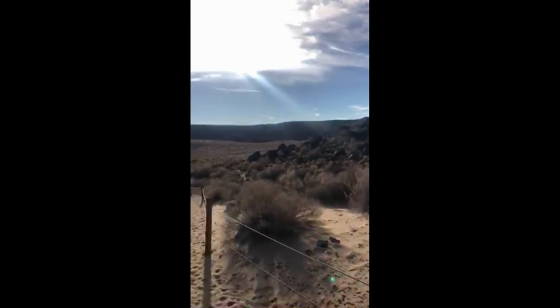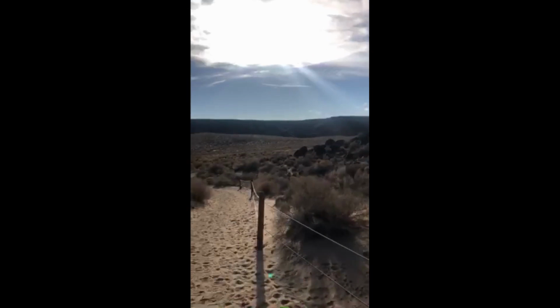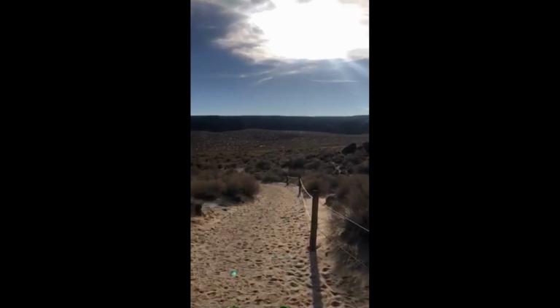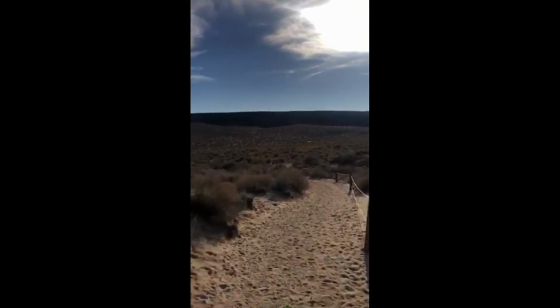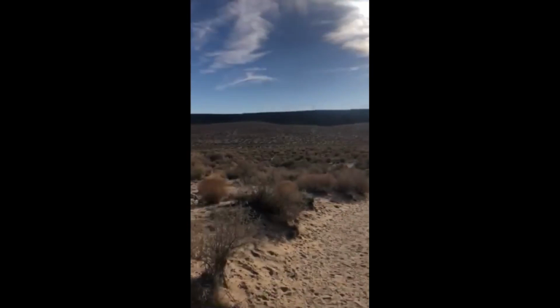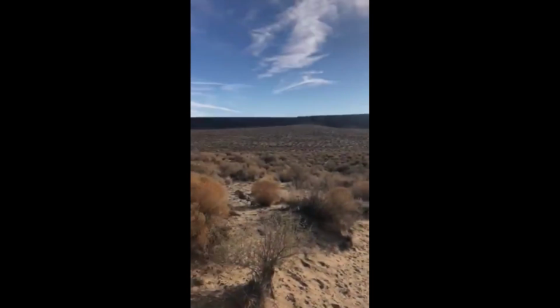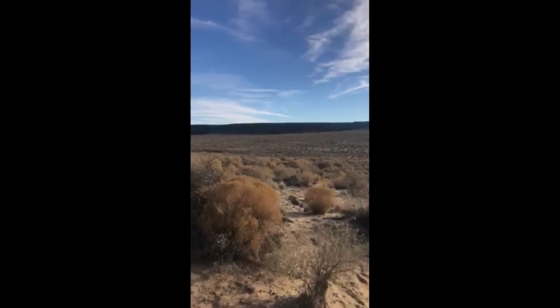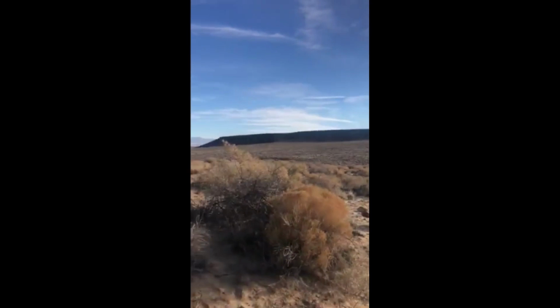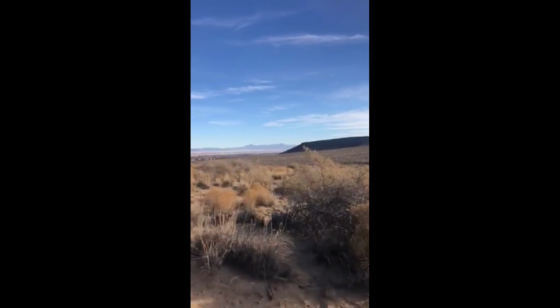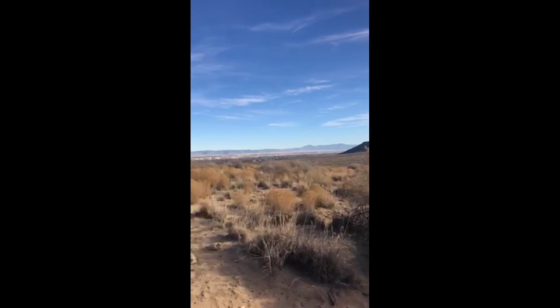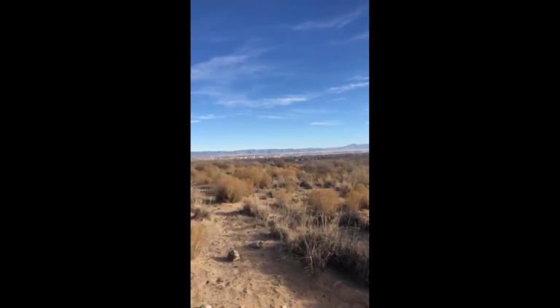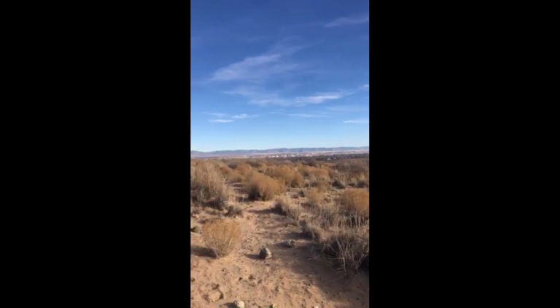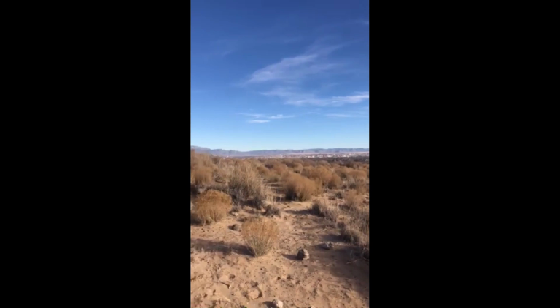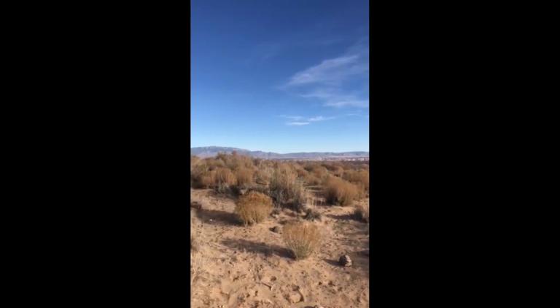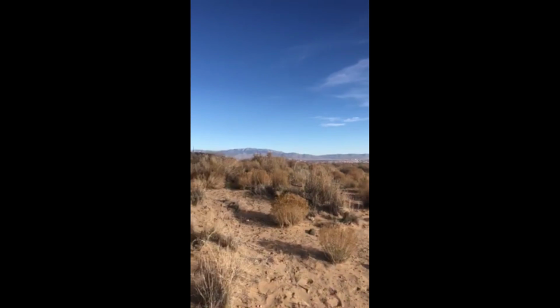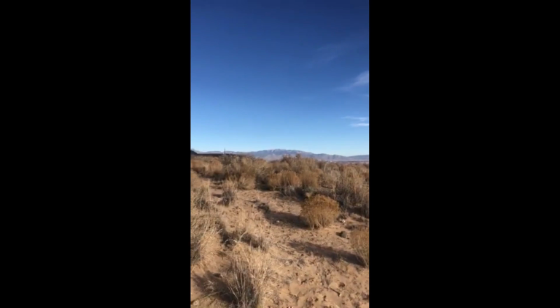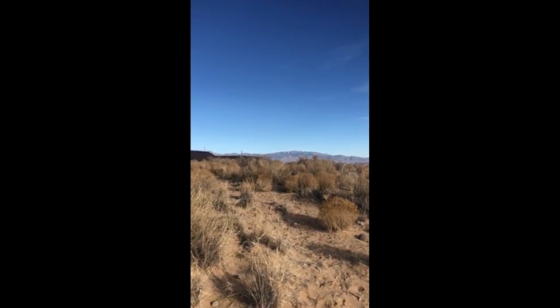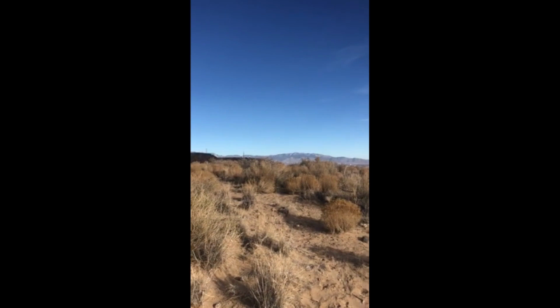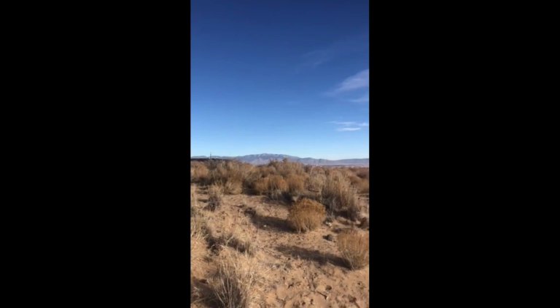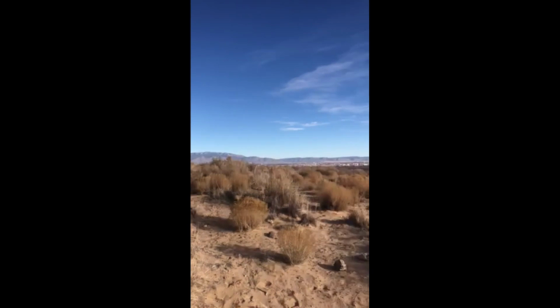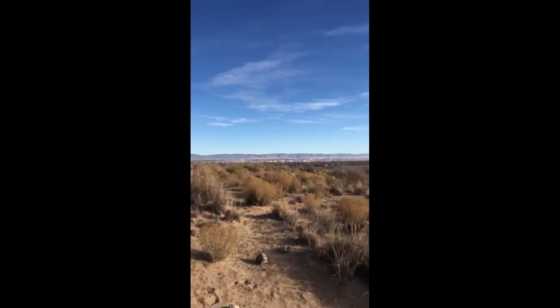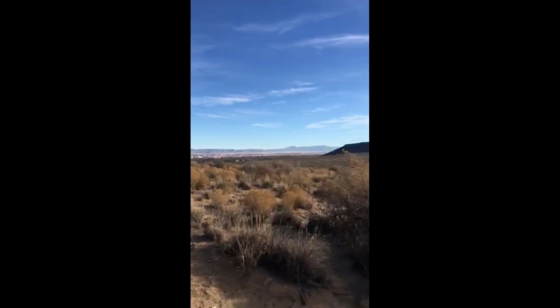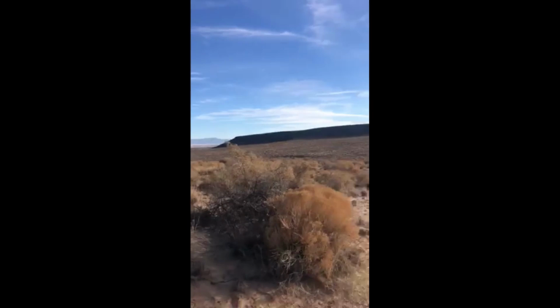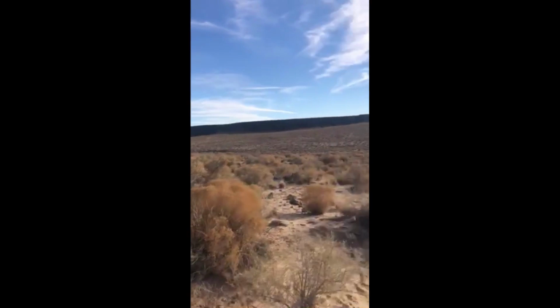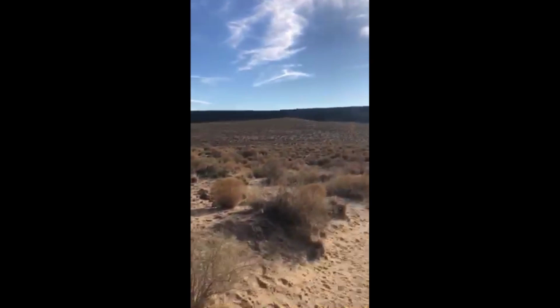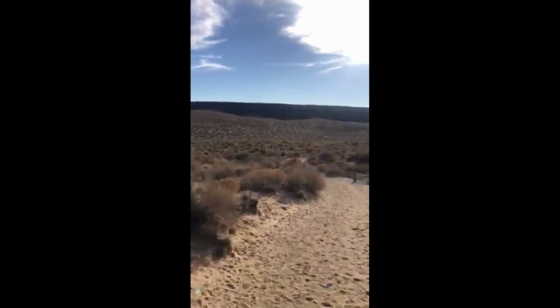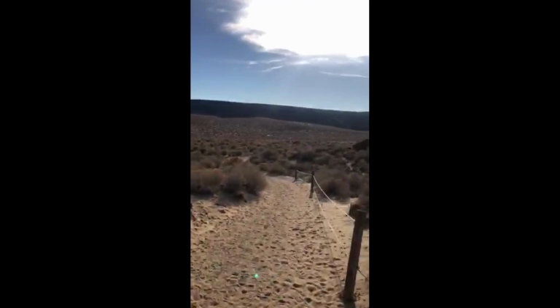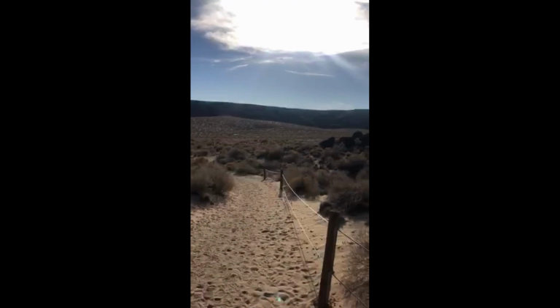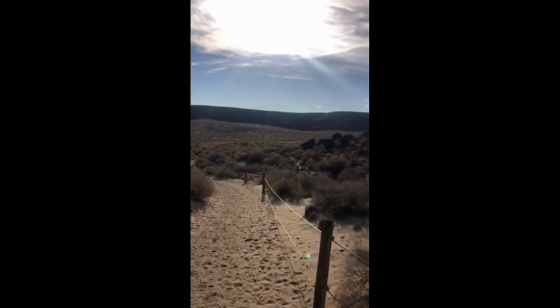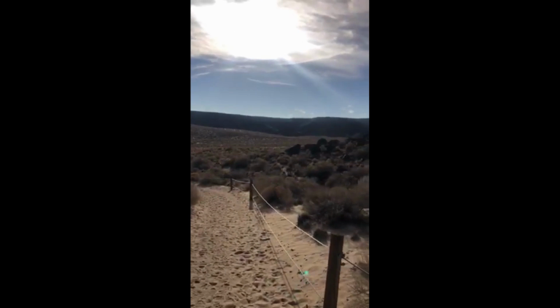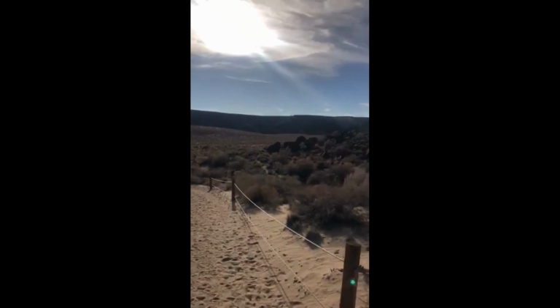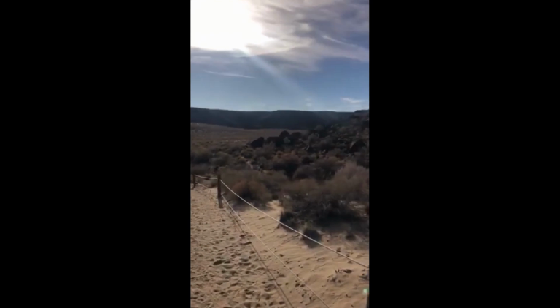You'll notice it's very sandy as well. There's some great history about that — how it was formed by mountain chains to the west that got eroded by heavy rains, which helped form this landscape.